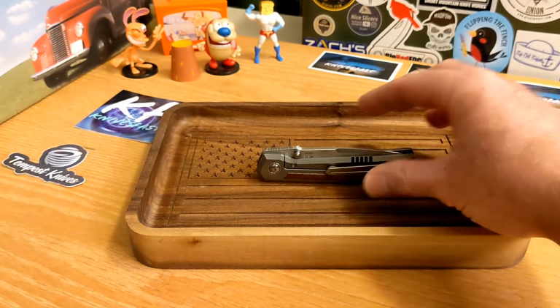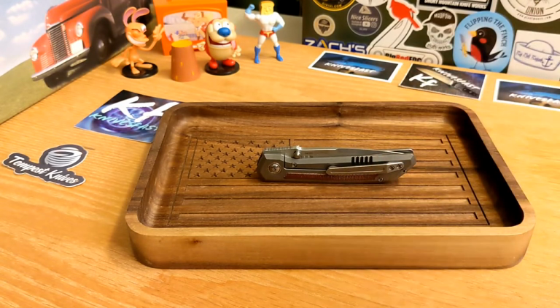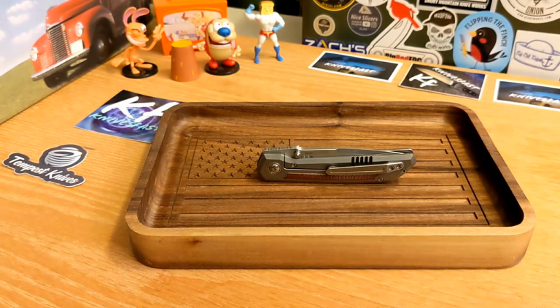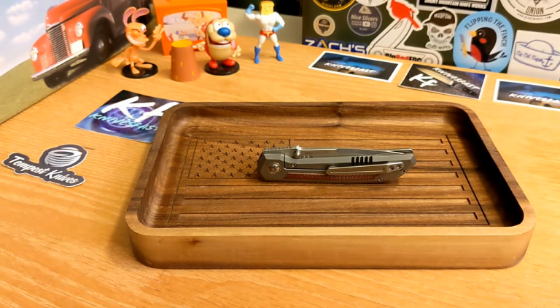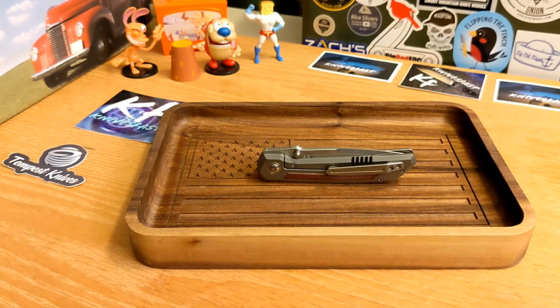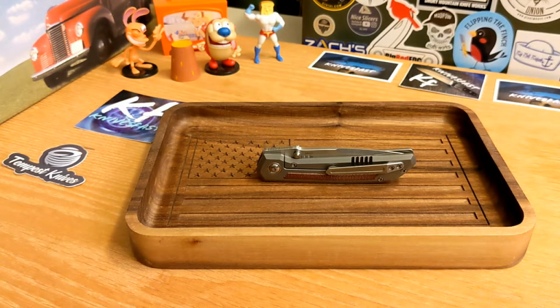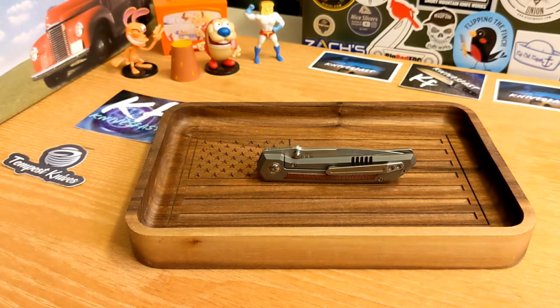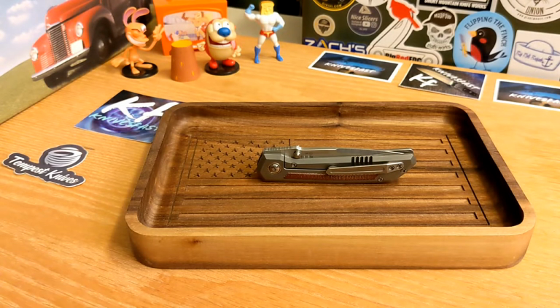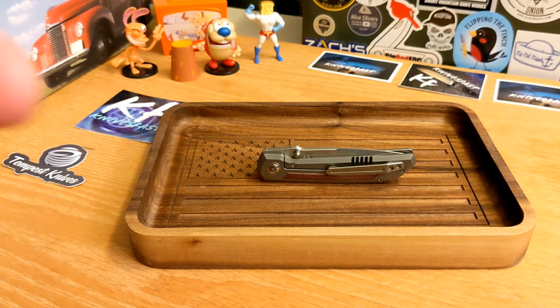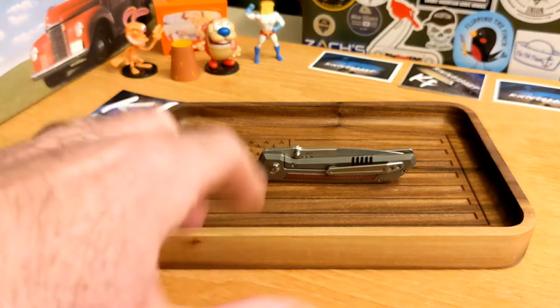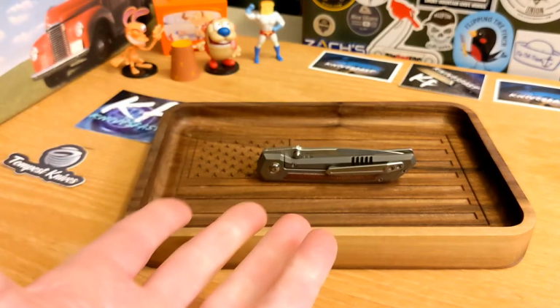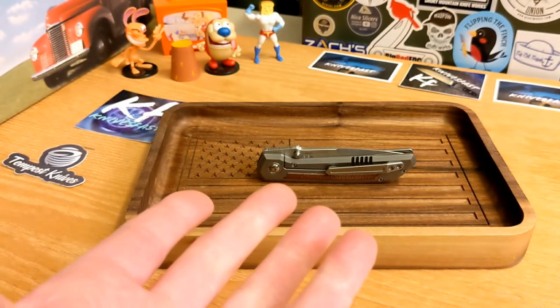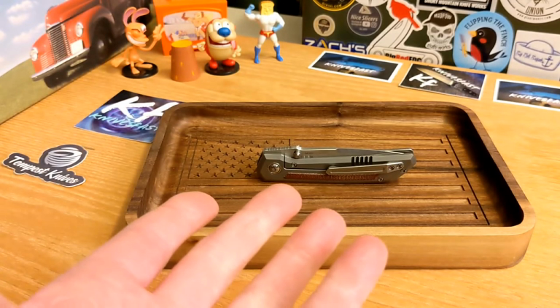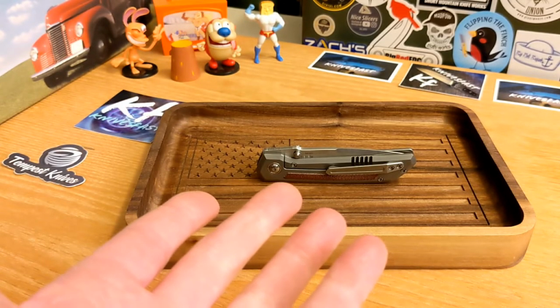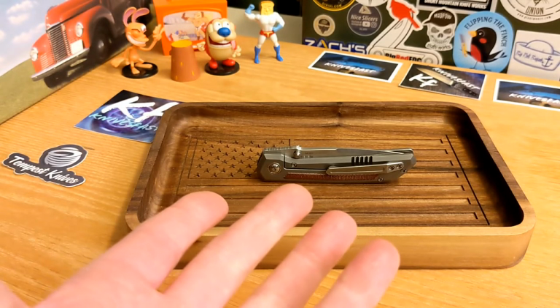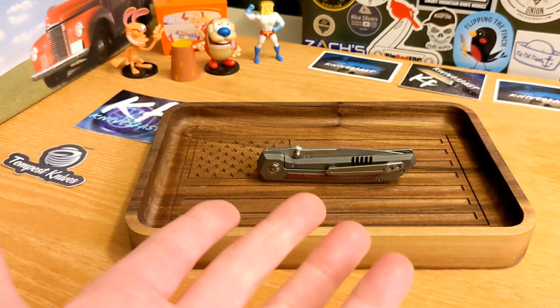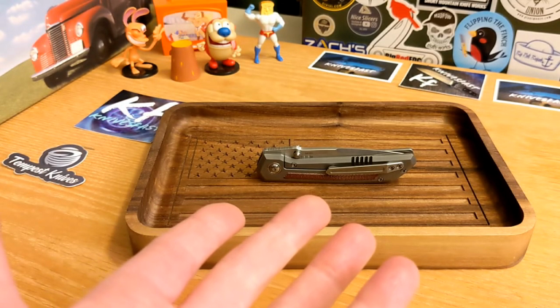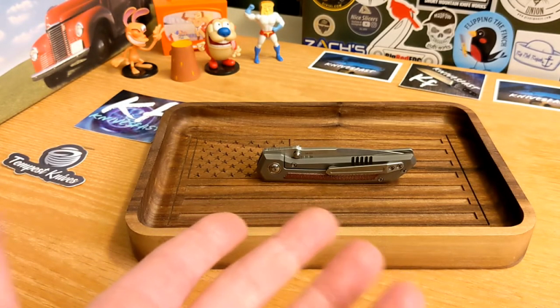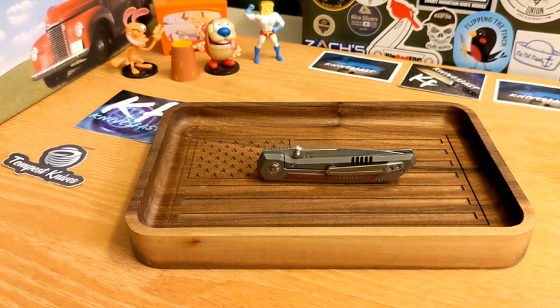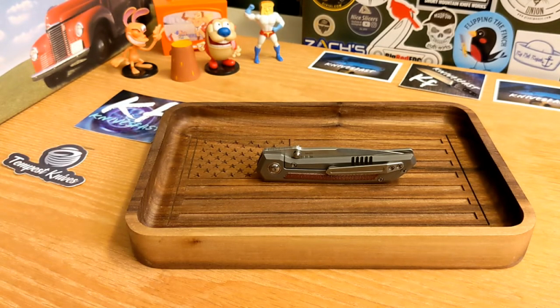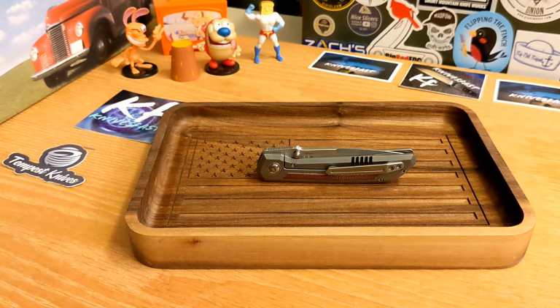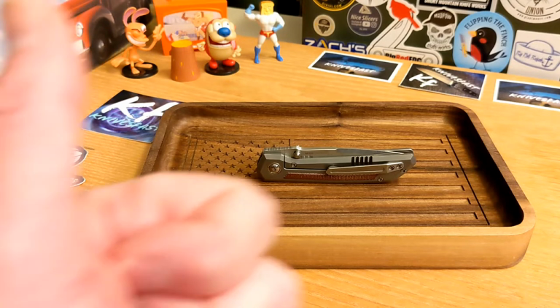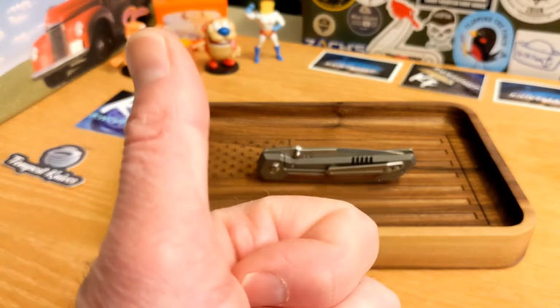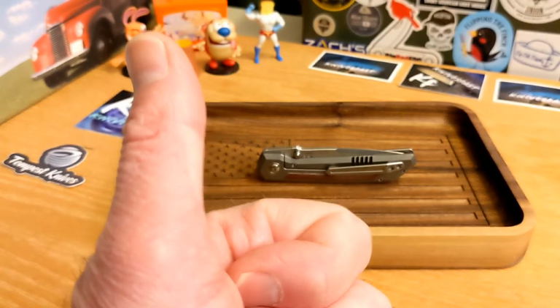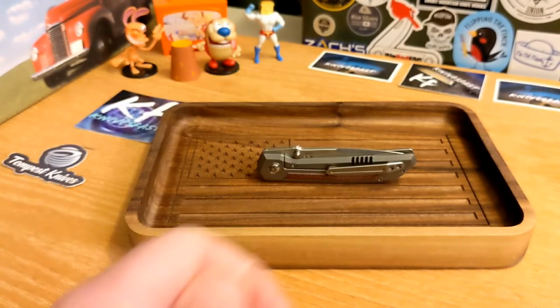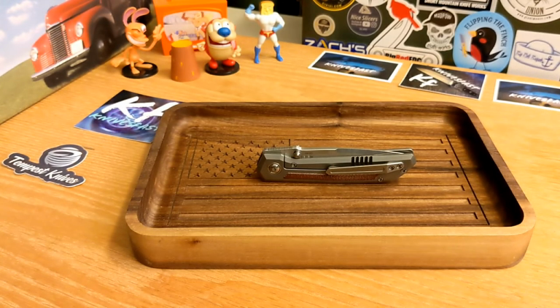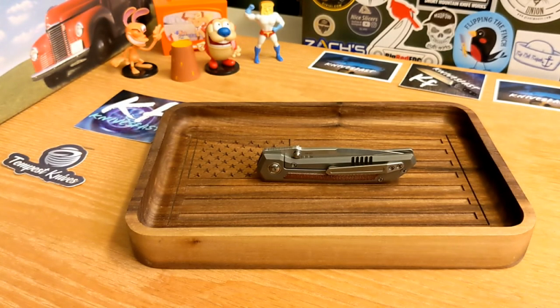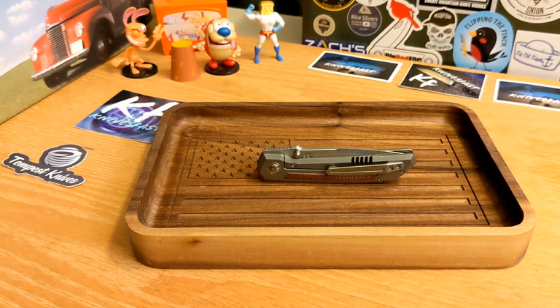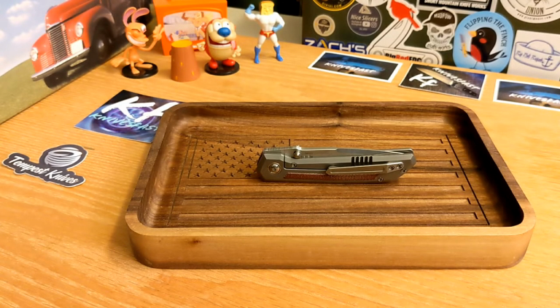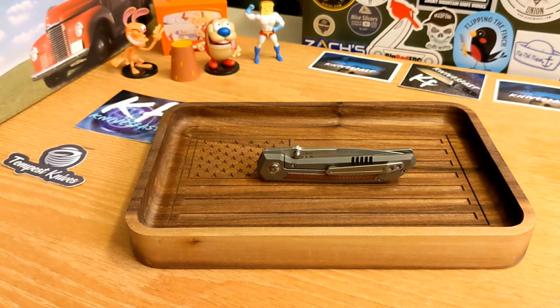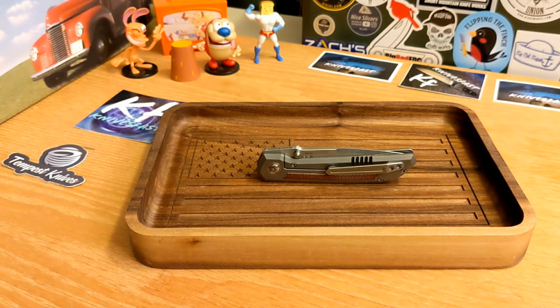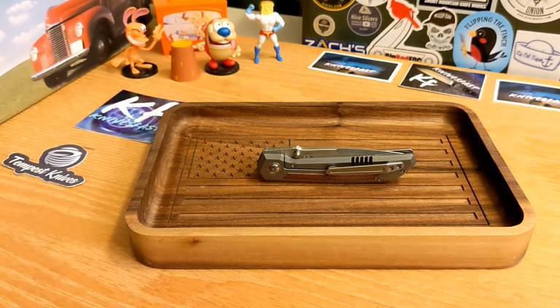Let me know what you think of this knife and of this new camera angle down in the comments. Hopefully give me a thumbs up, and guys thanks so much for watching the Knives Fast channel.